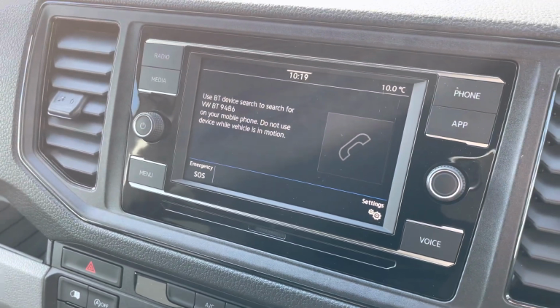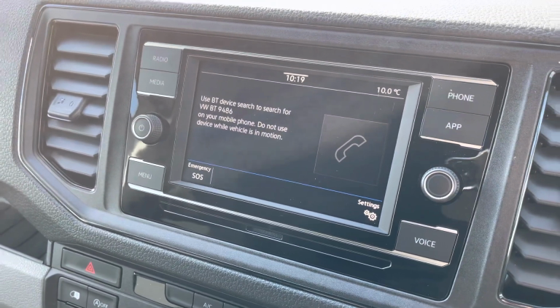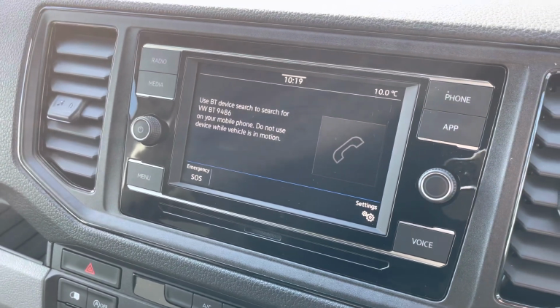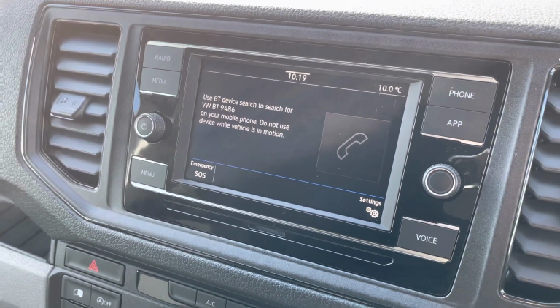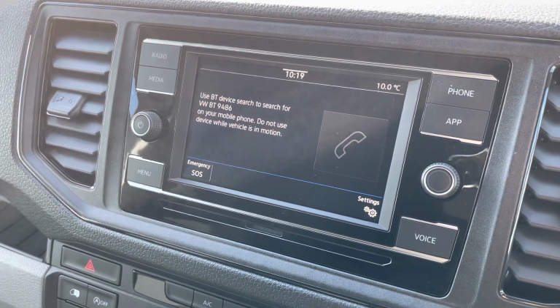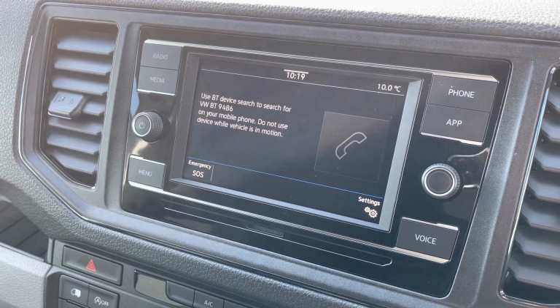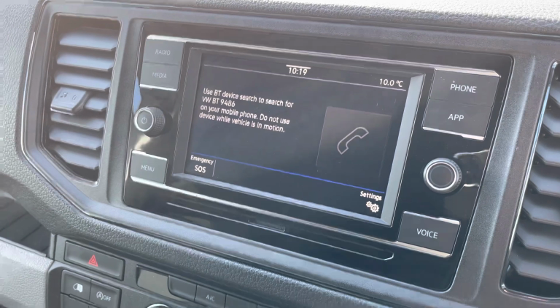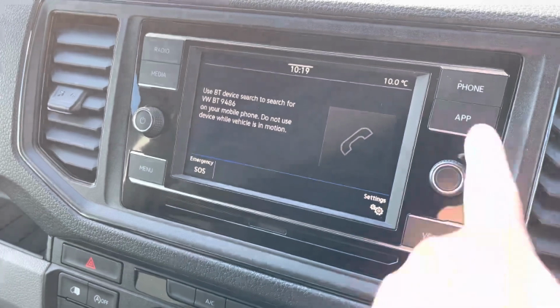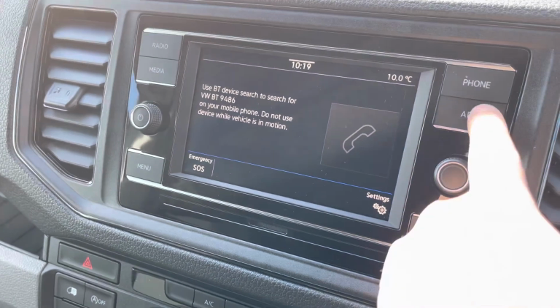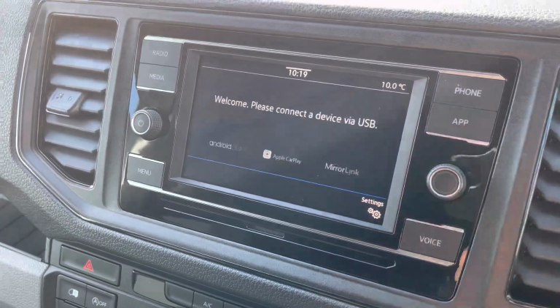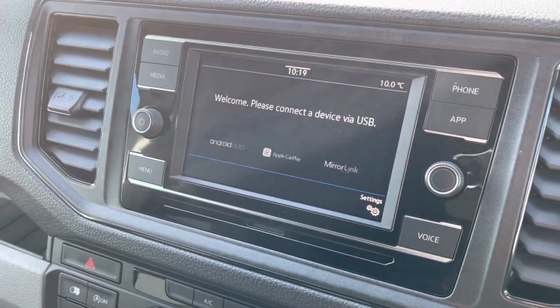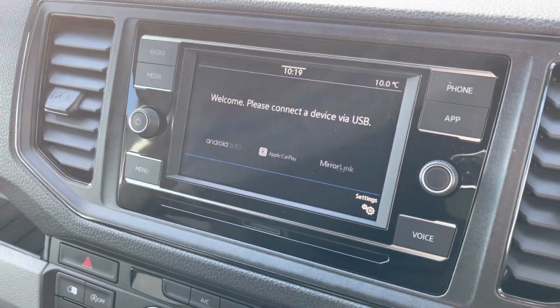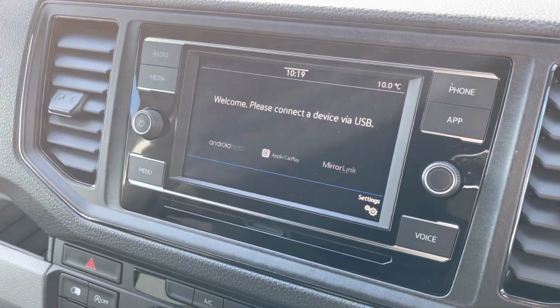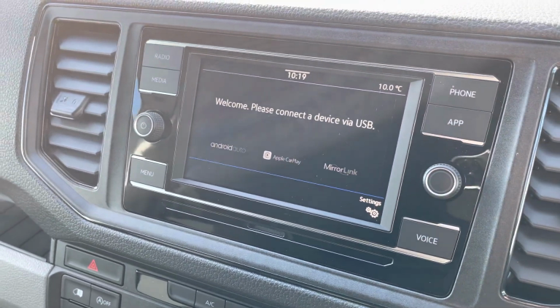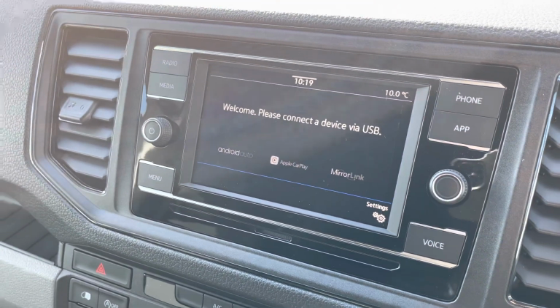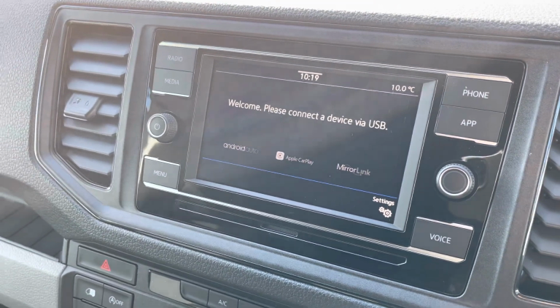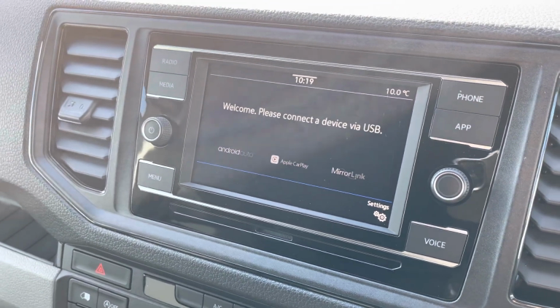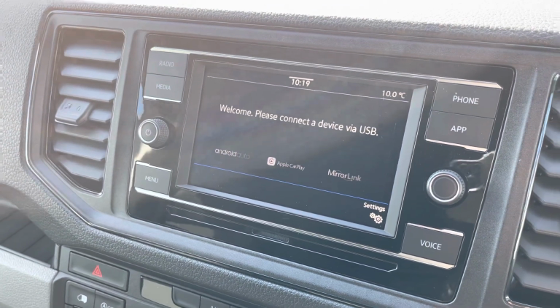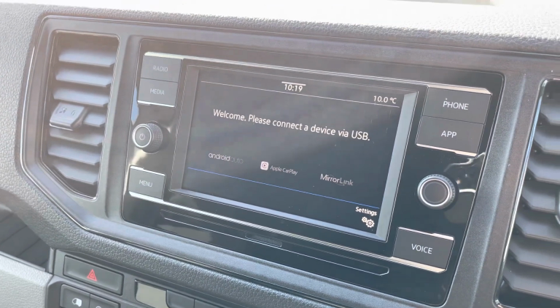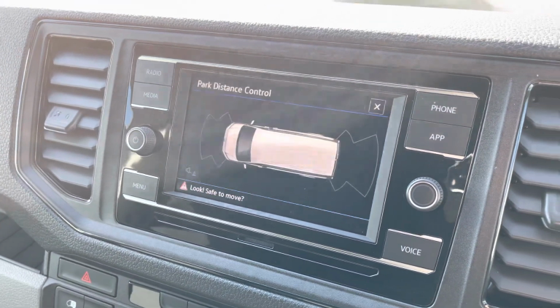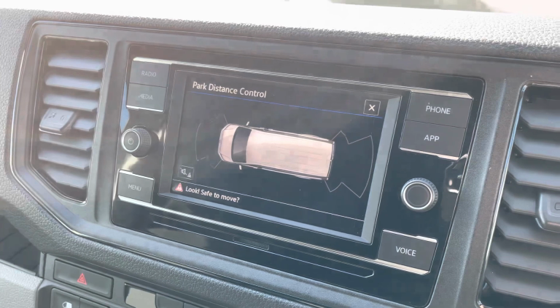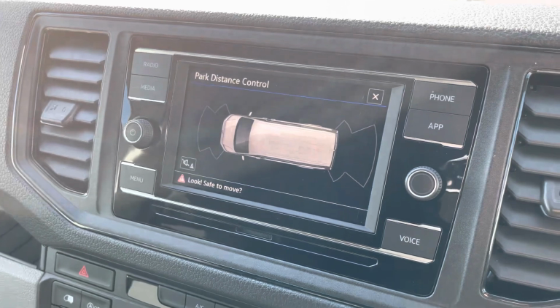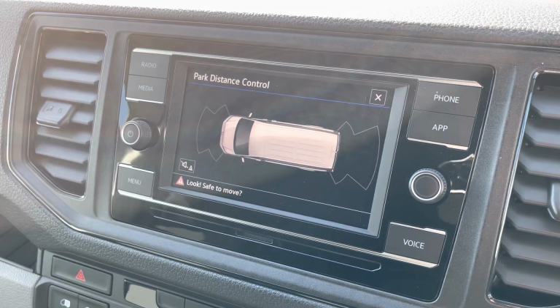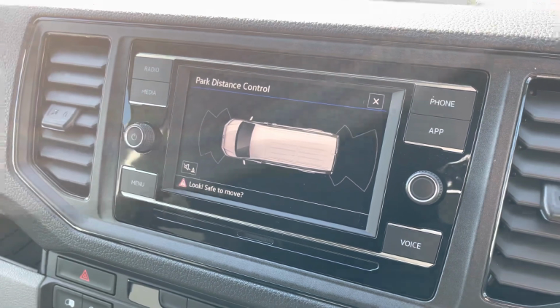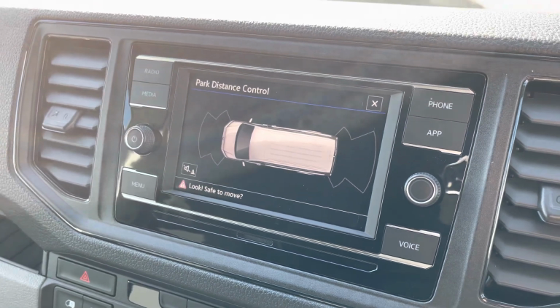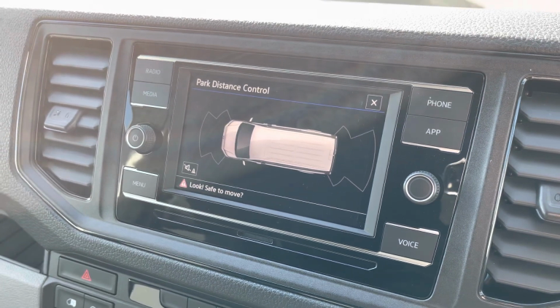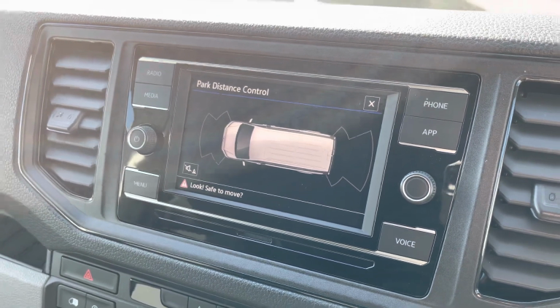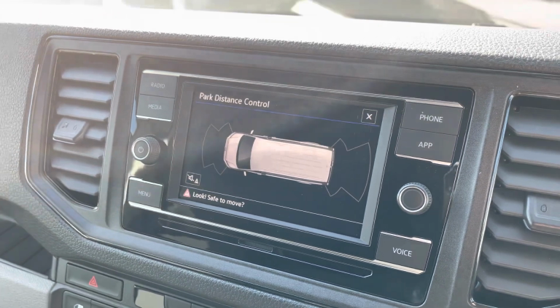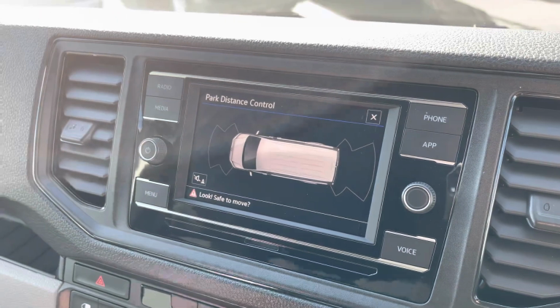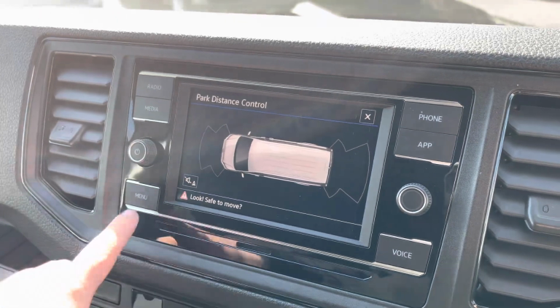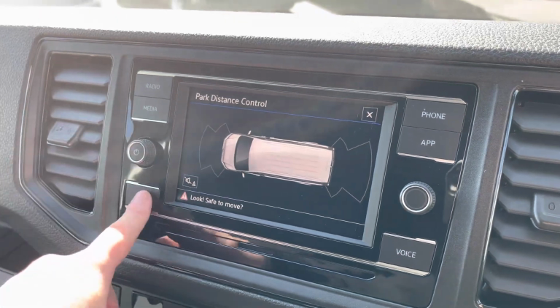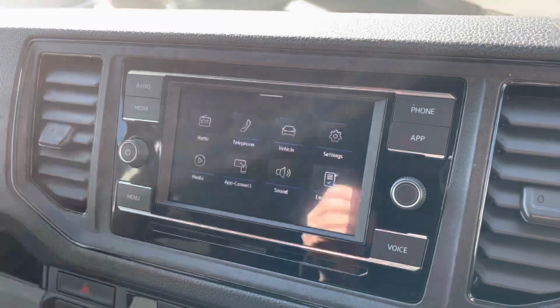Bluetooth connectivity for your mobile device ensures you stay connected on every journey, and Volkswagen App Connect allows you to use driver-safe apps whilst on the go. And there are those front as well as rear parking sensors.